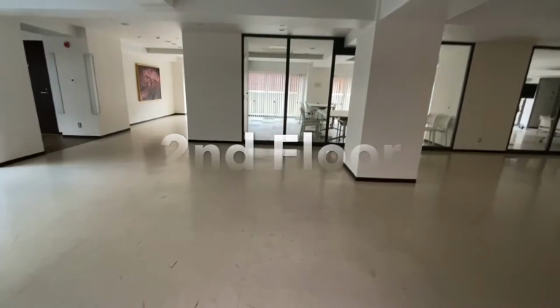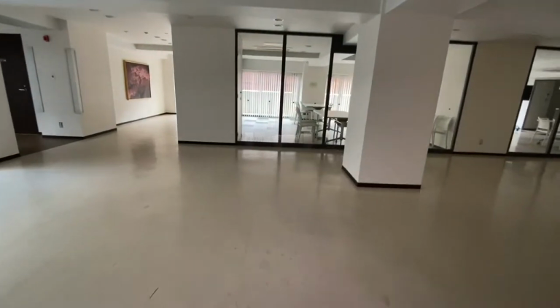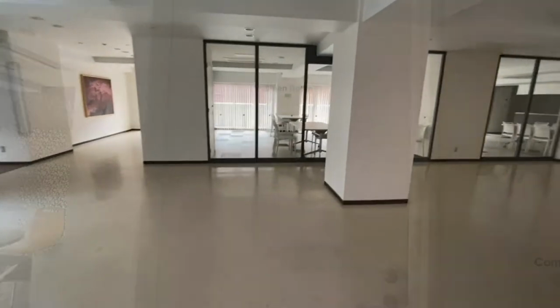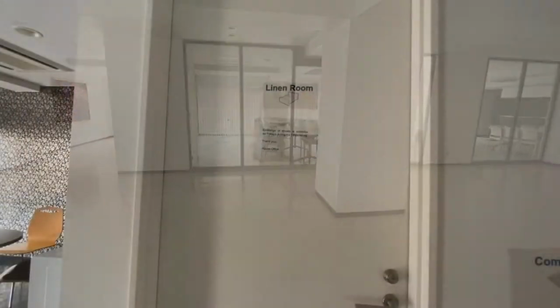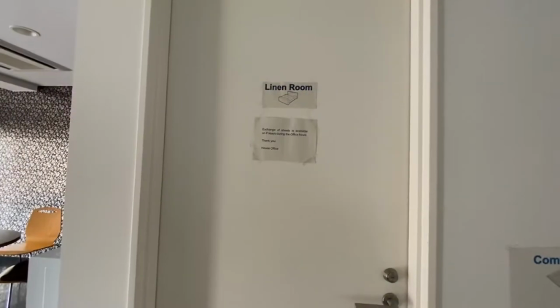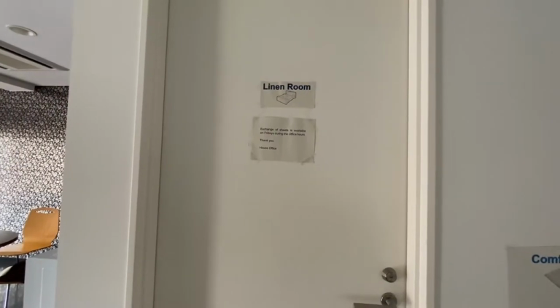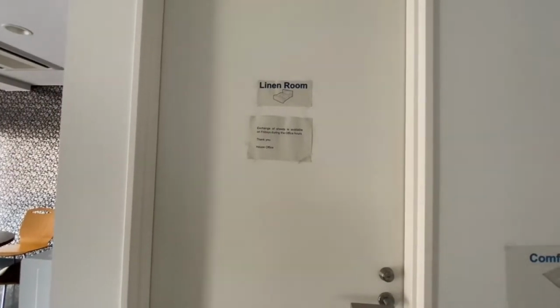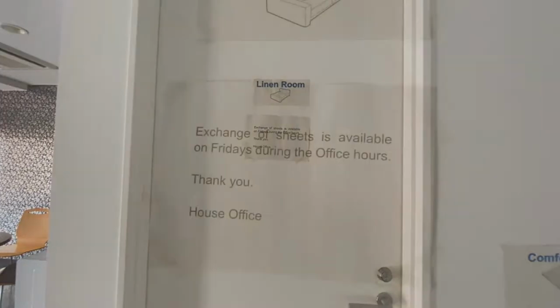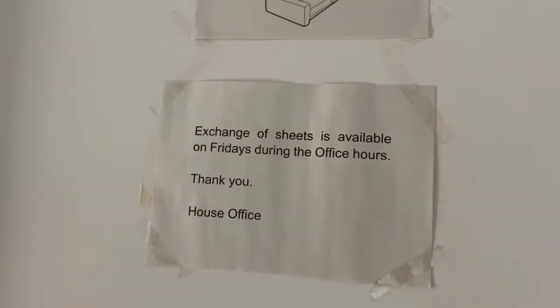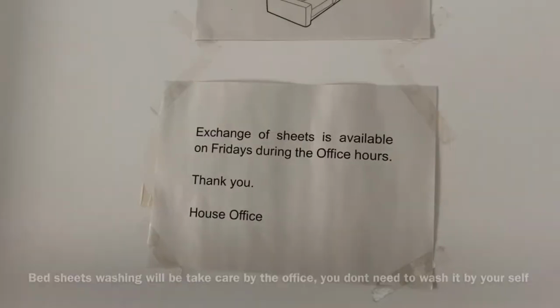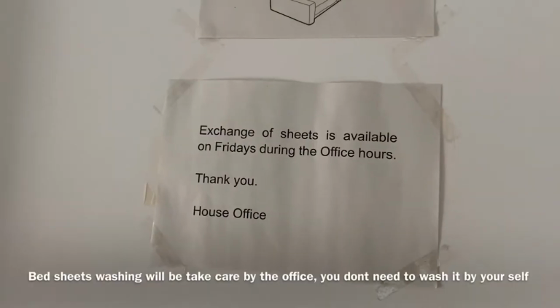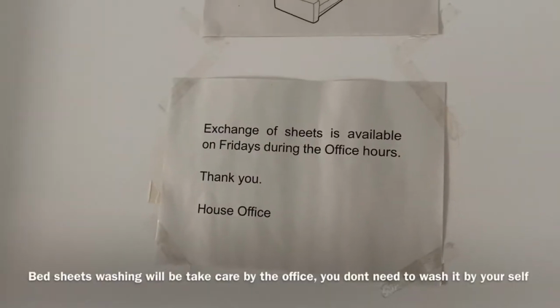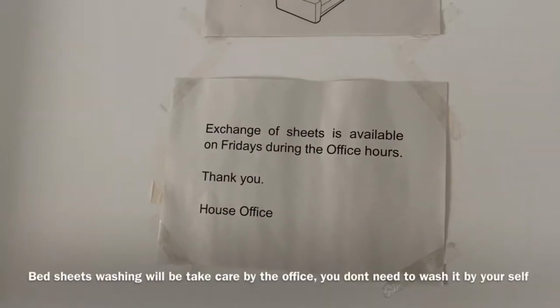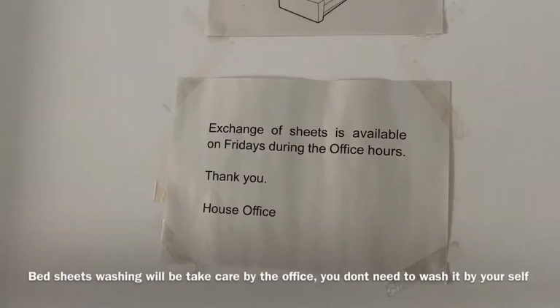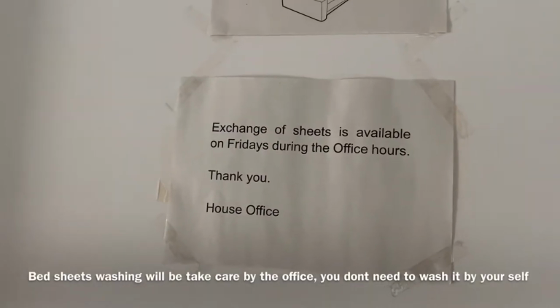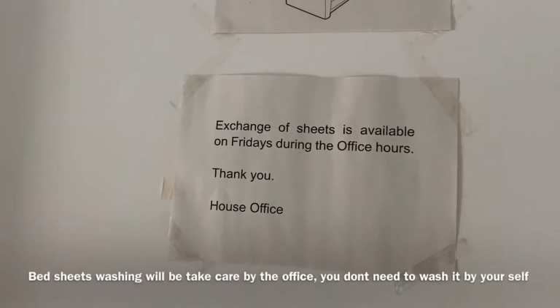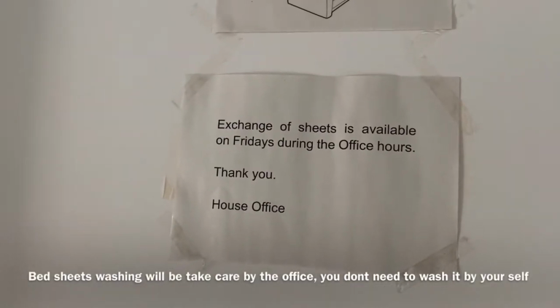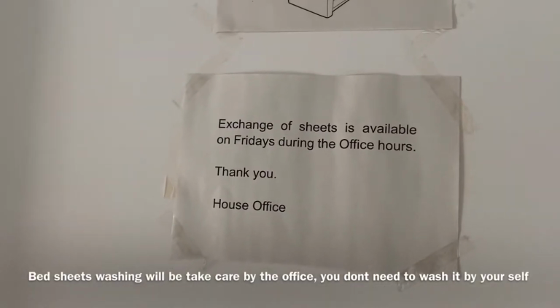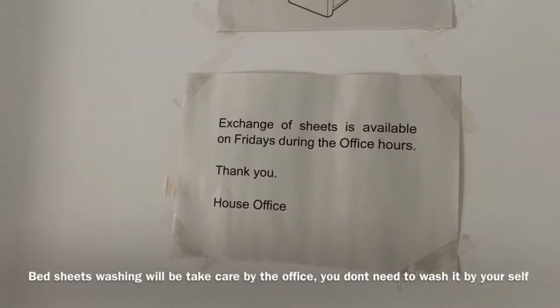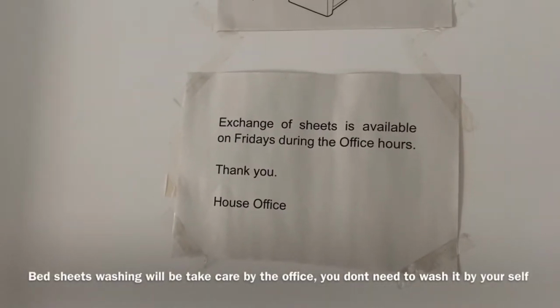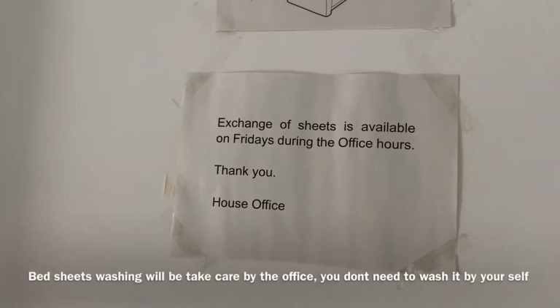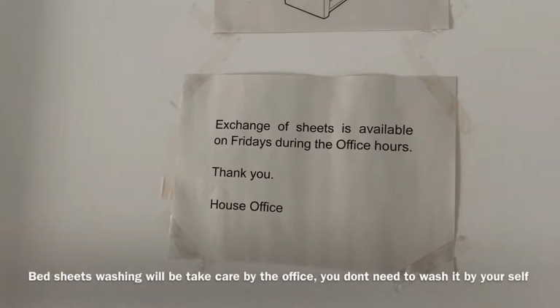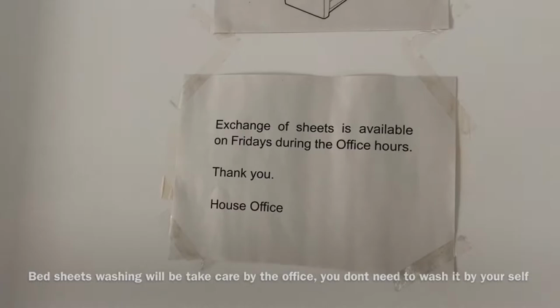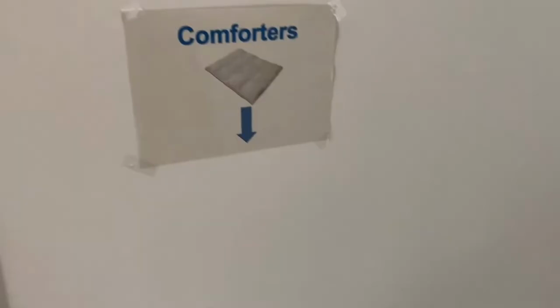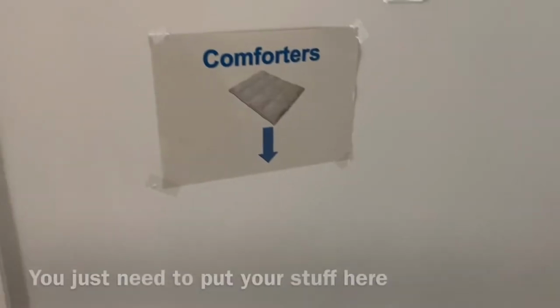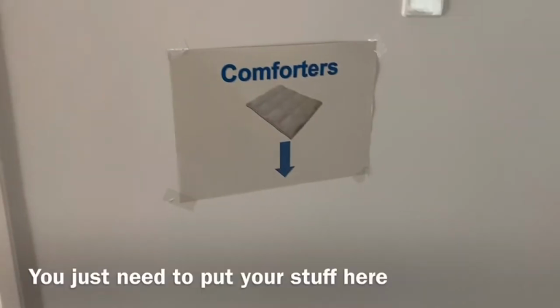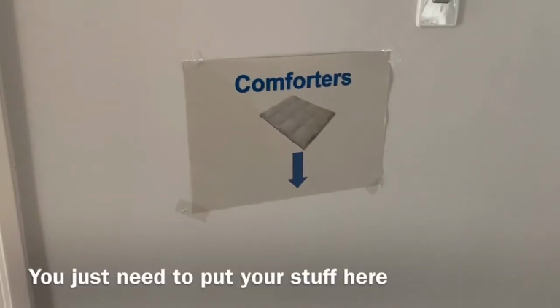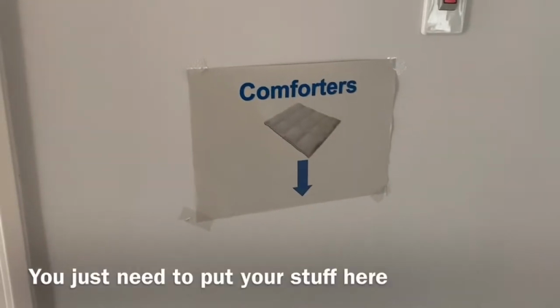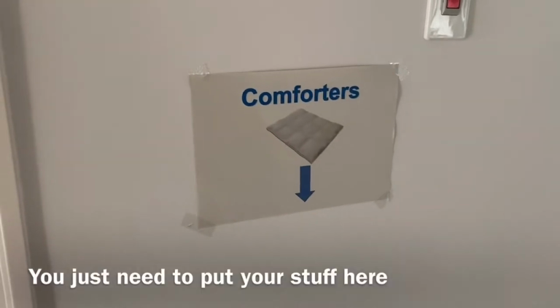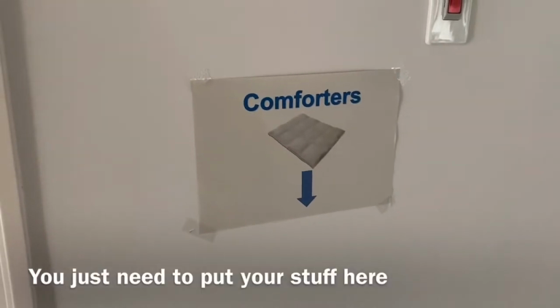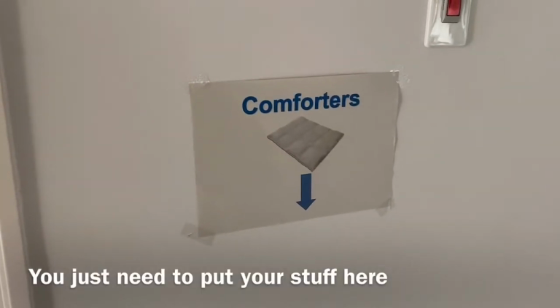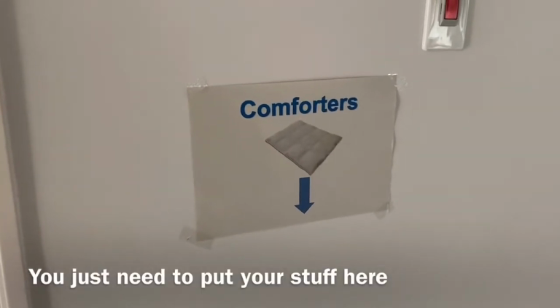On the second floor, there is also a room for changing bed sheets. You just need to drop everything here and the staff will take care of it.